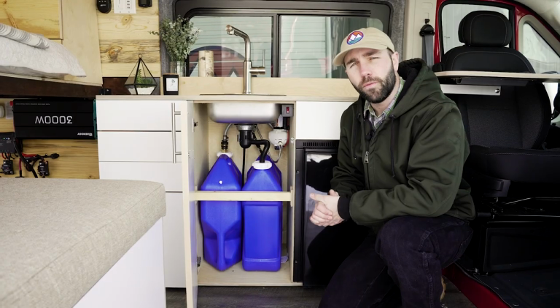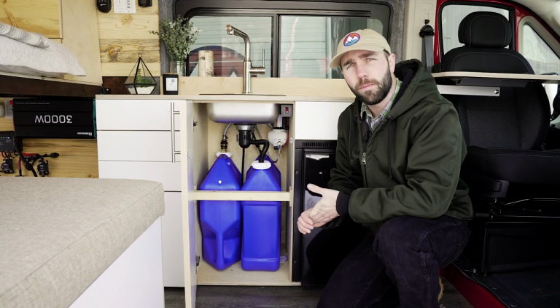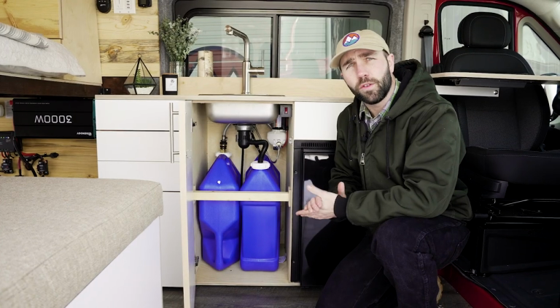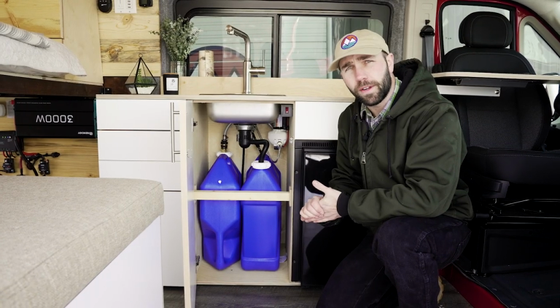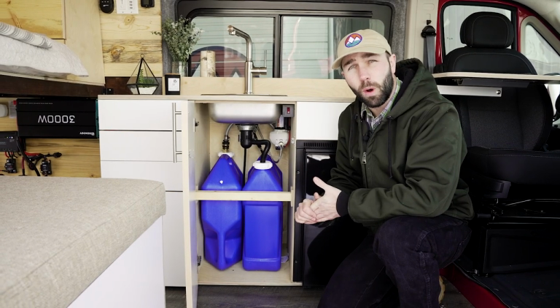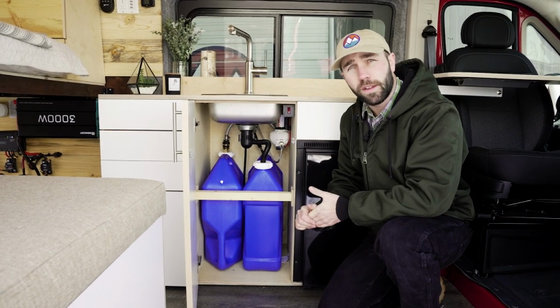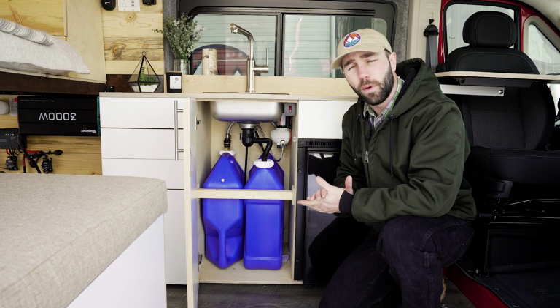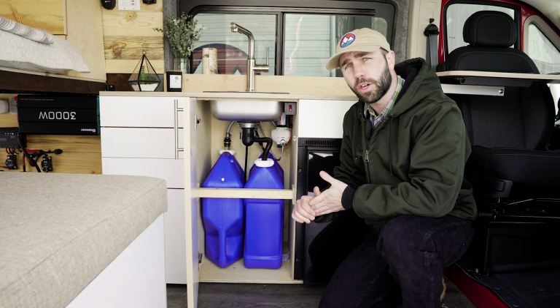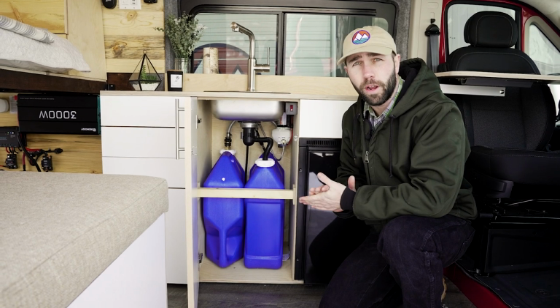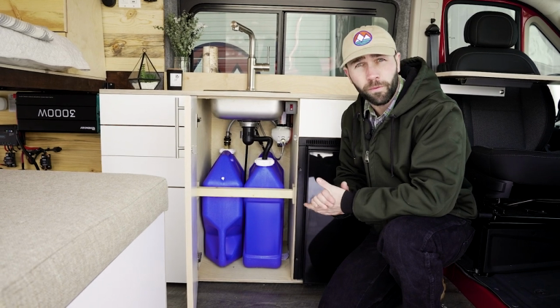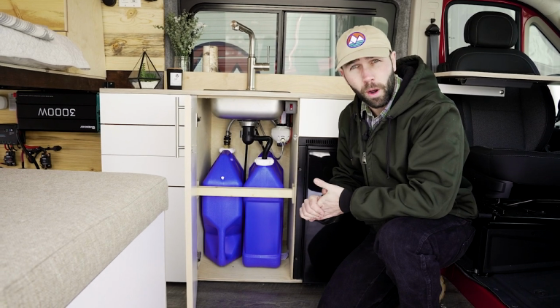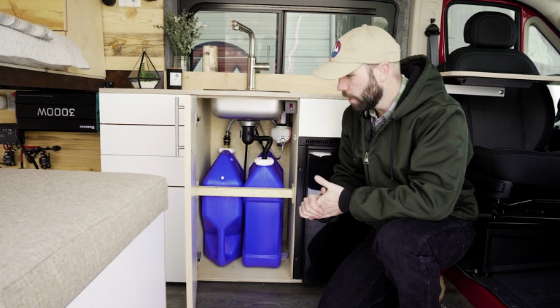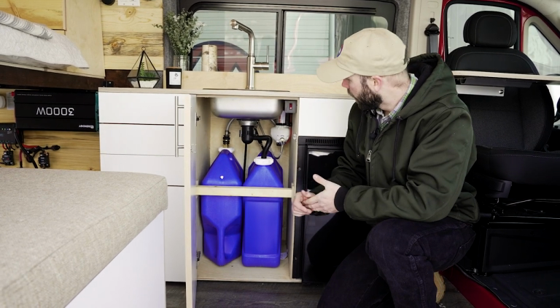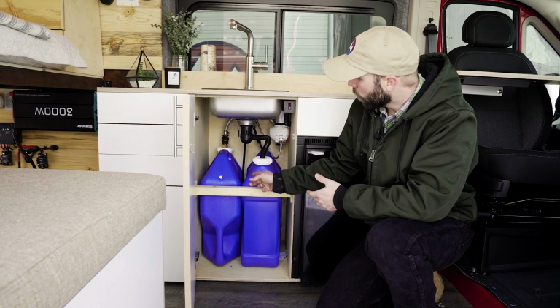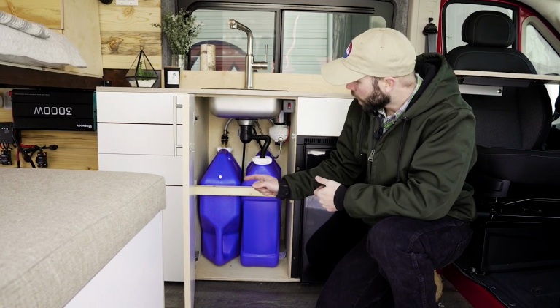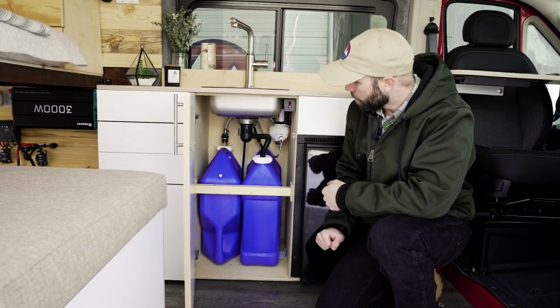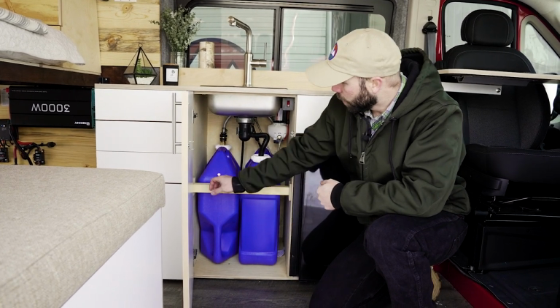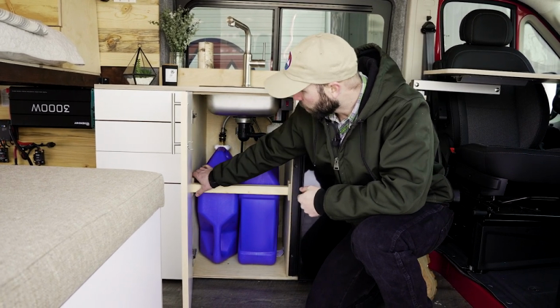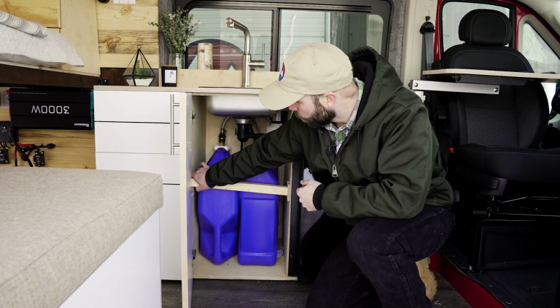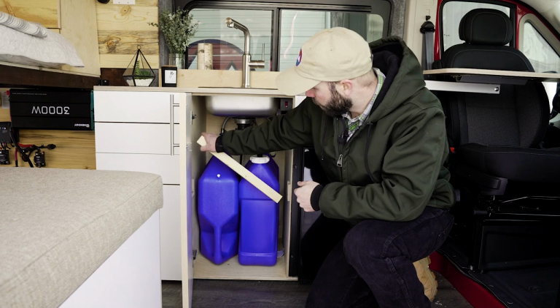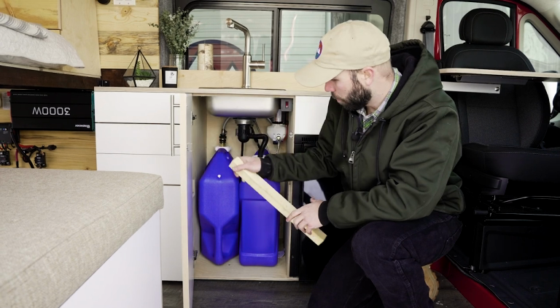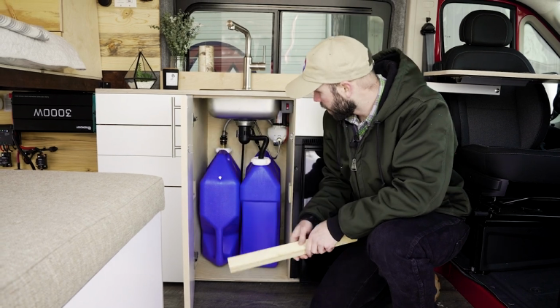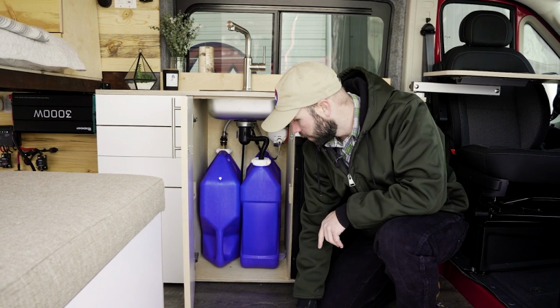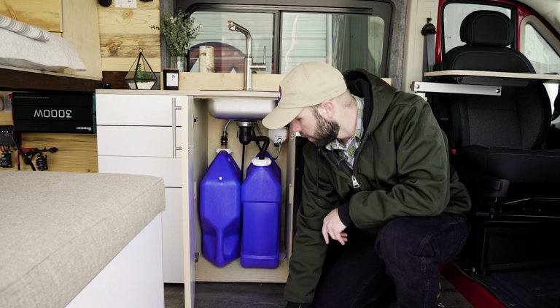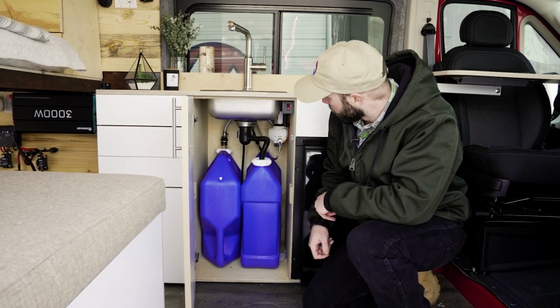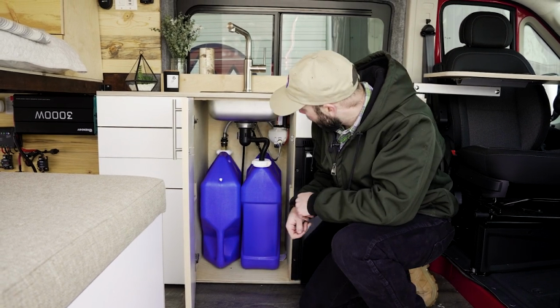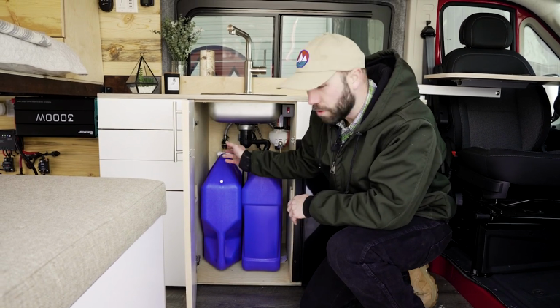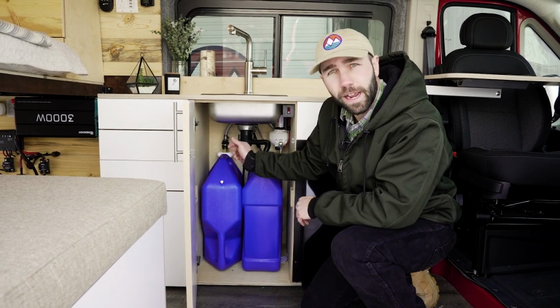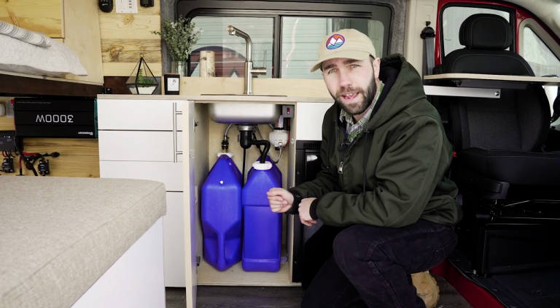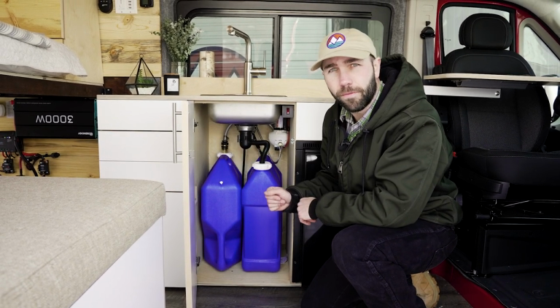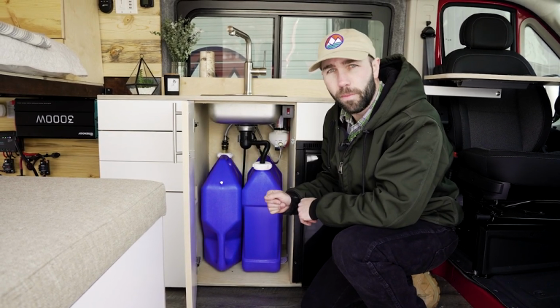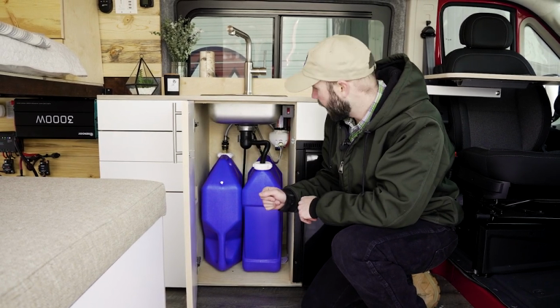Your van comes with two 7-gallon water tanks, one for fresh water and one for gray water. In order to change them, you simply remove this support here and then disconnect the tanks from their connections.